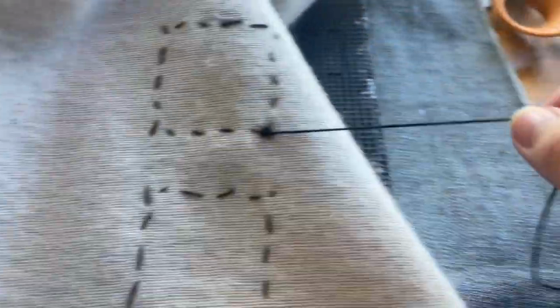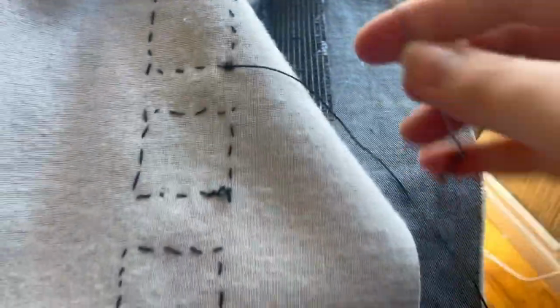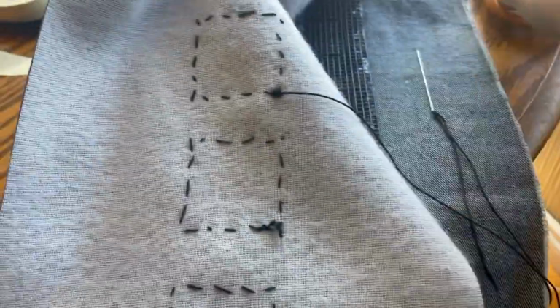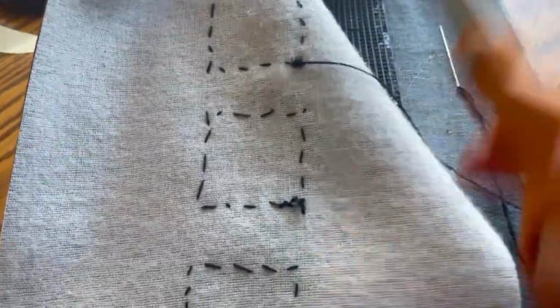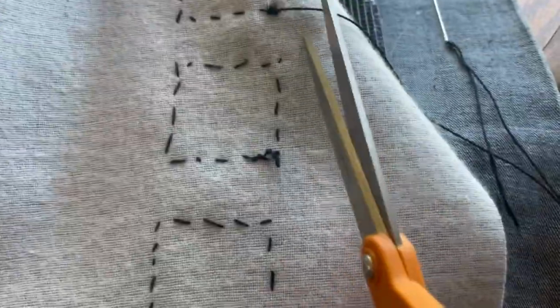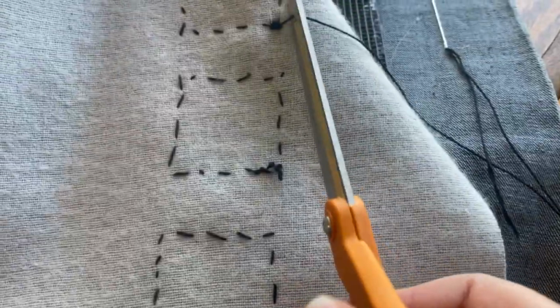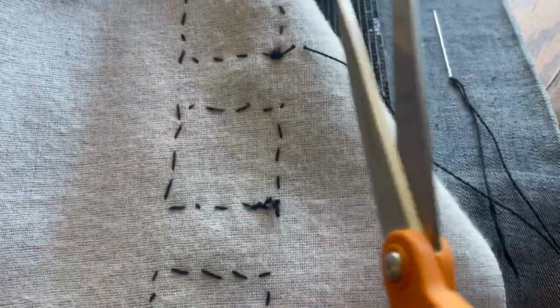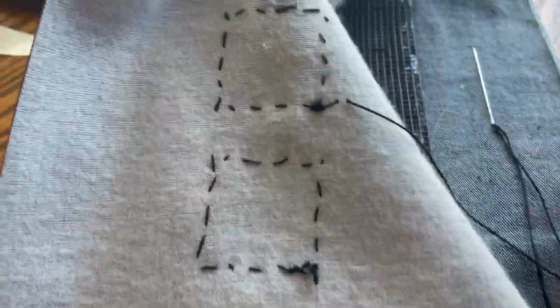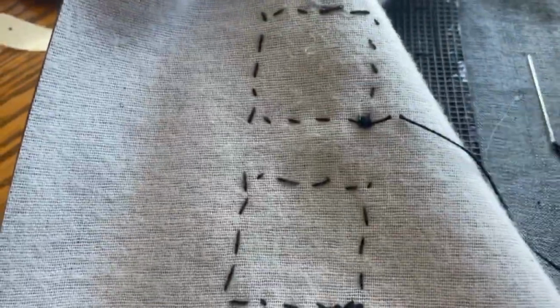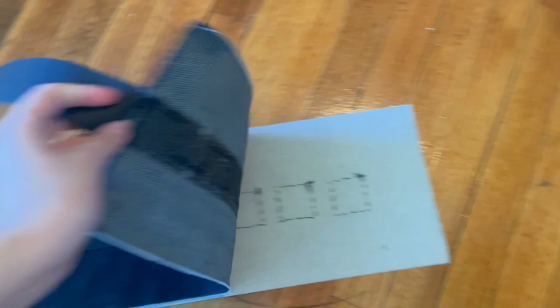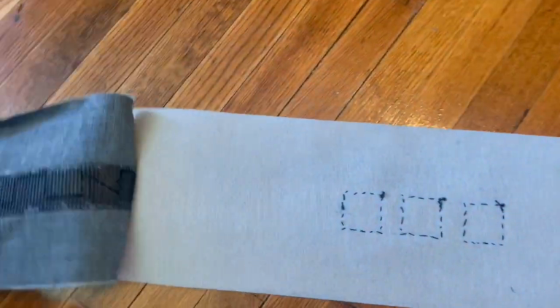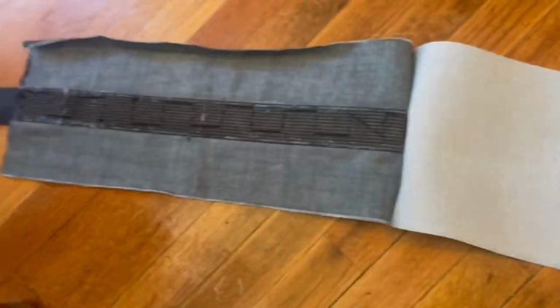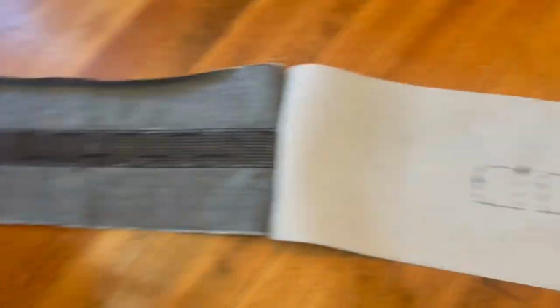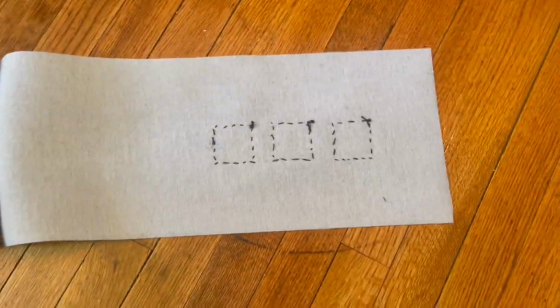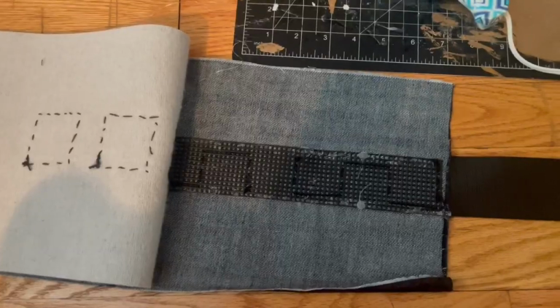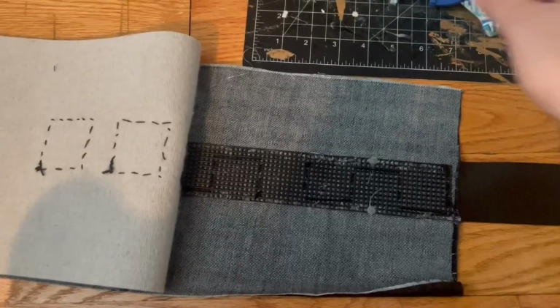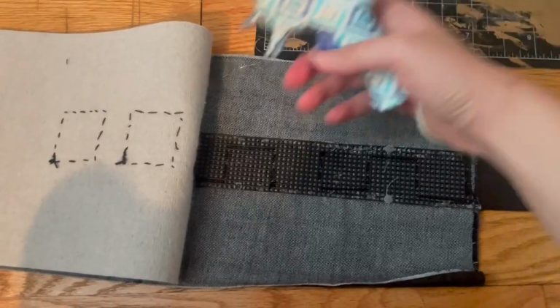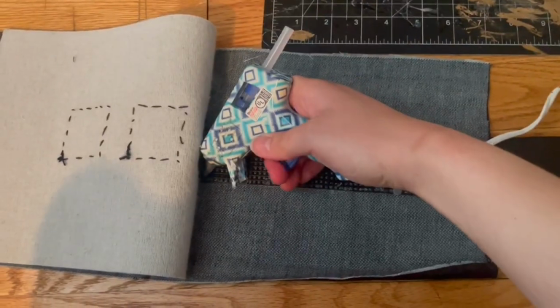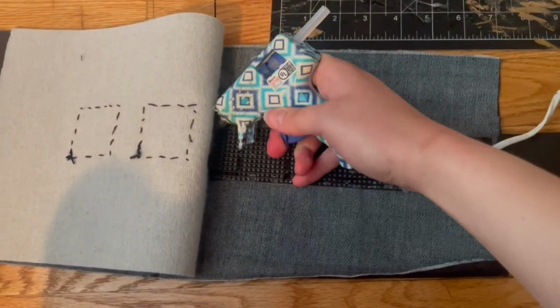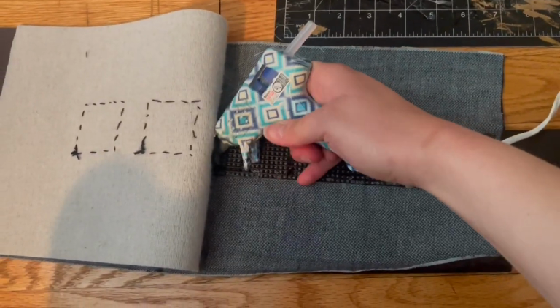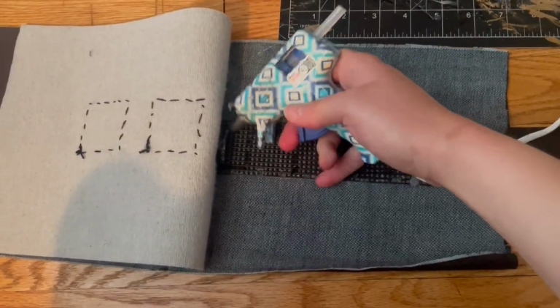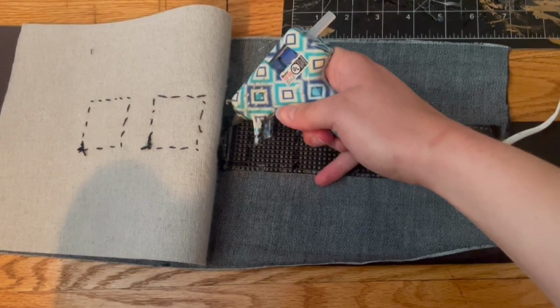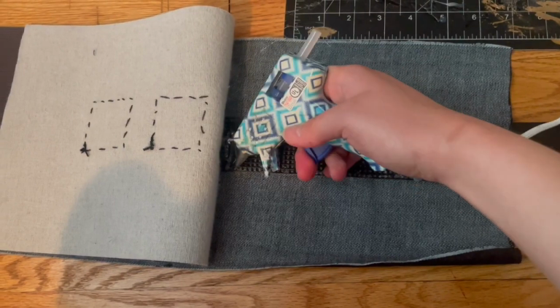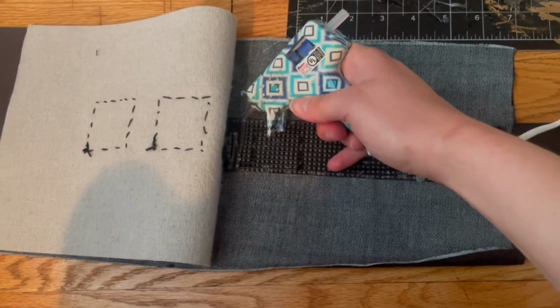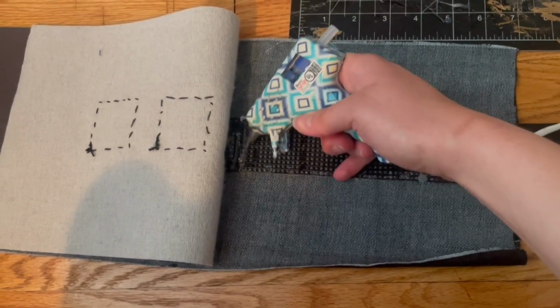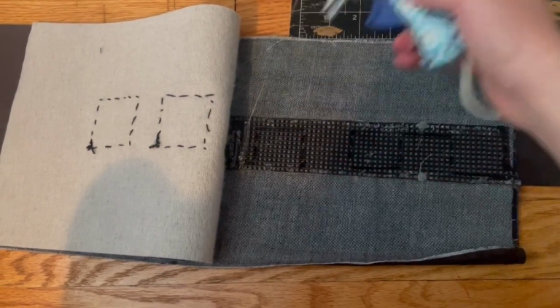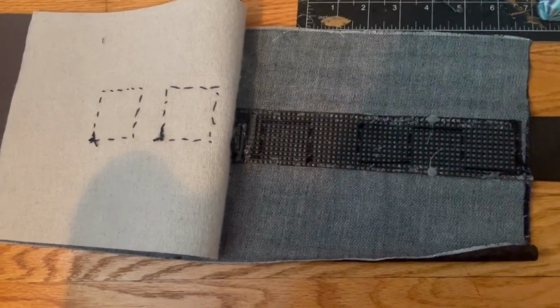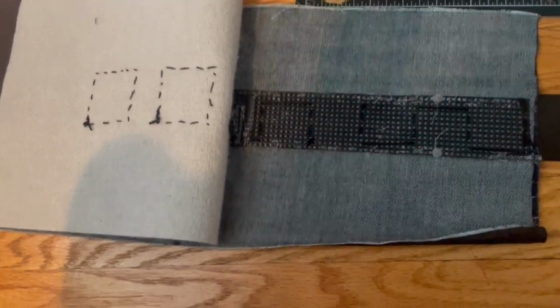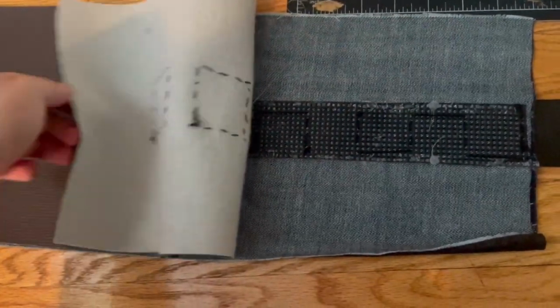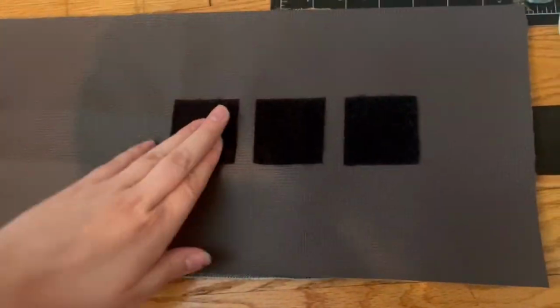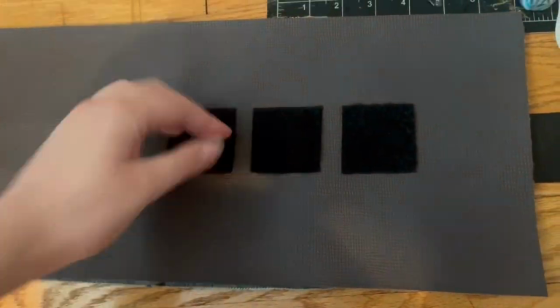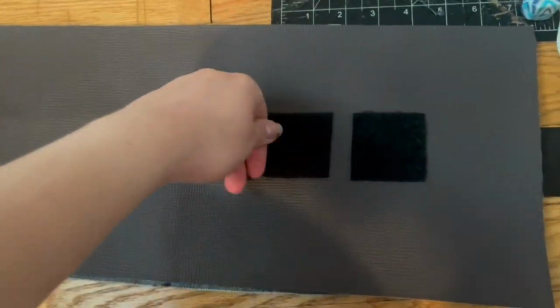Here I'm sewing on the velcro for the outside. There's a look at the inside of the lining. And here I'm hot gluing the two layers together. I would have liked to sew them but I just didn't have time, so the hot glue is a nice easy fix.